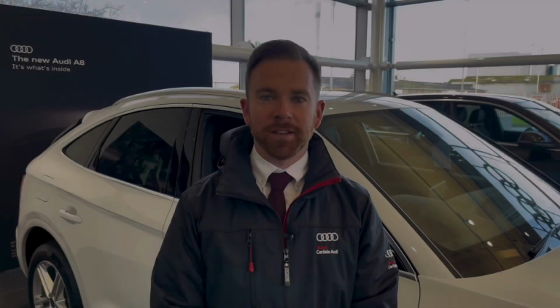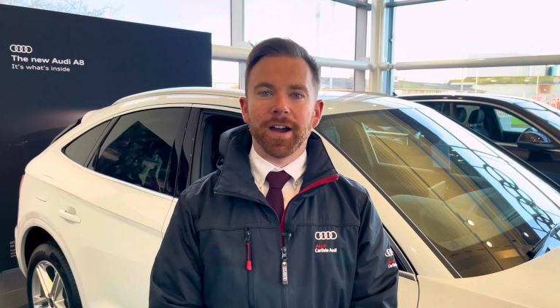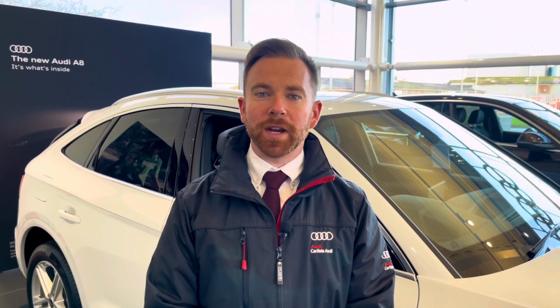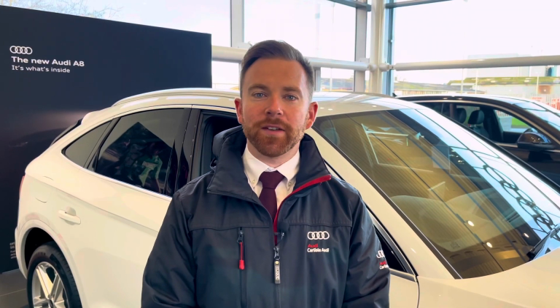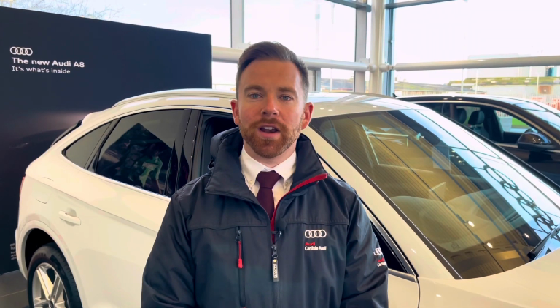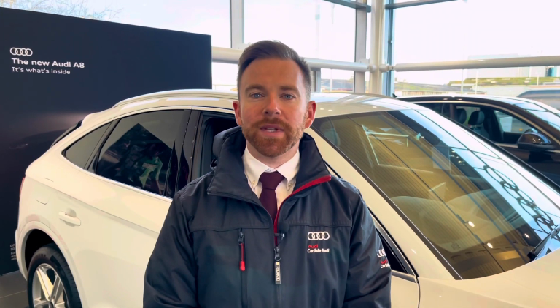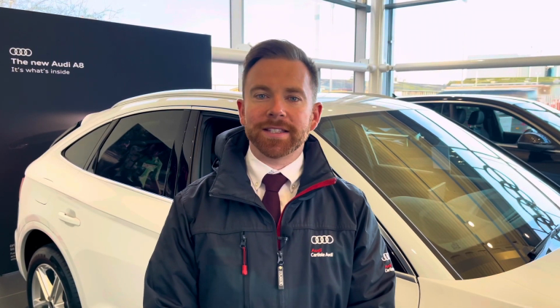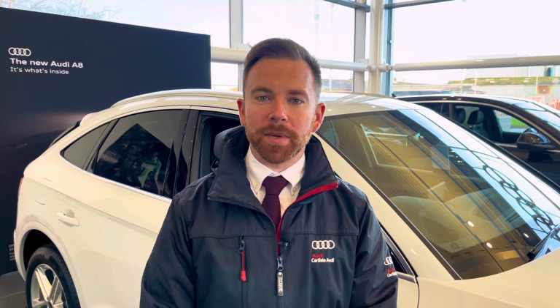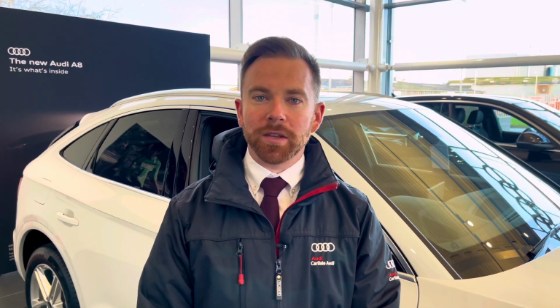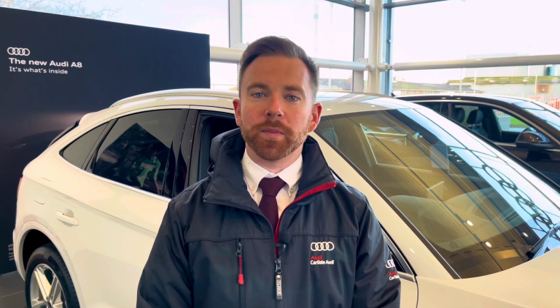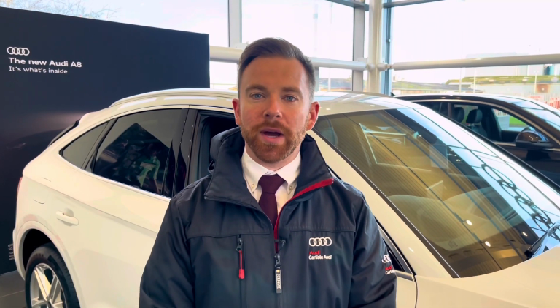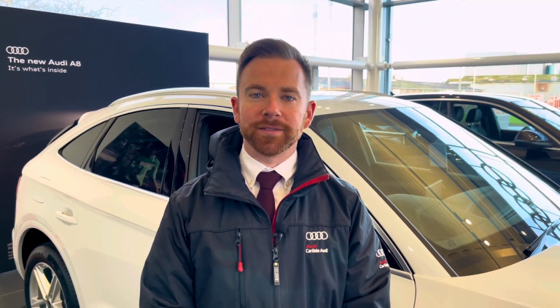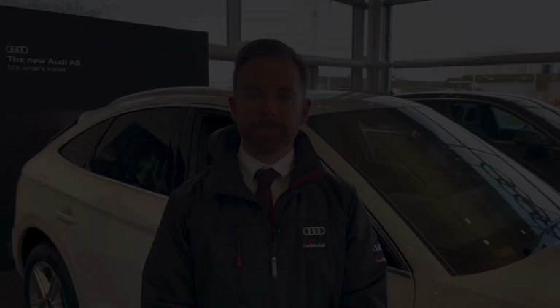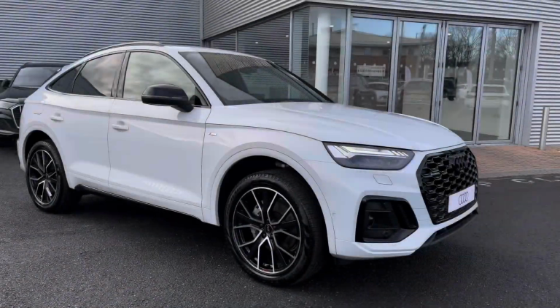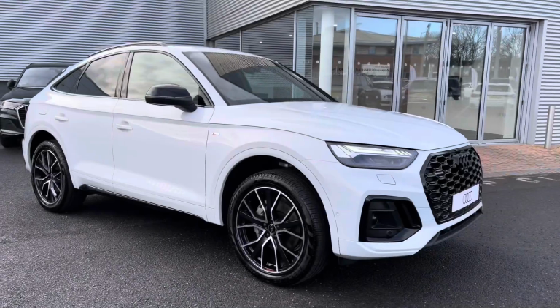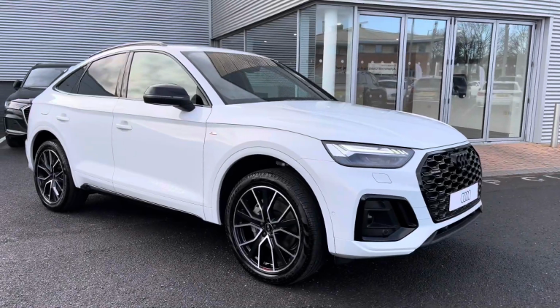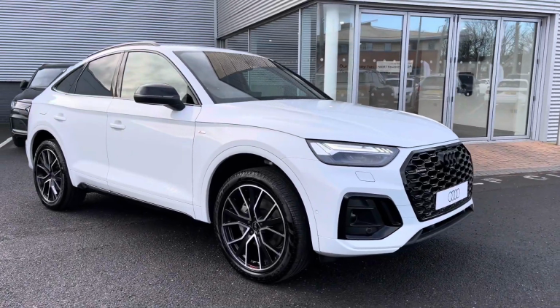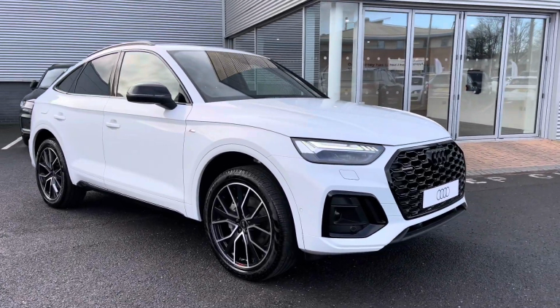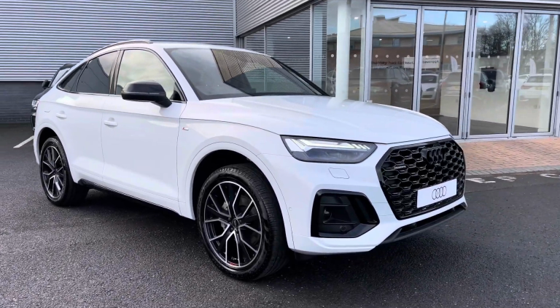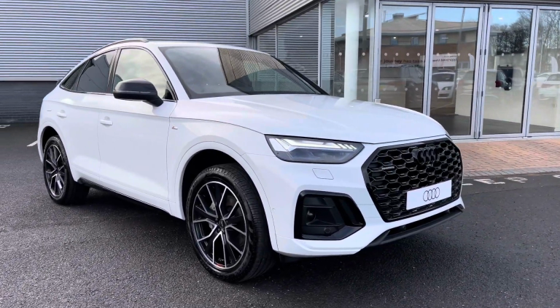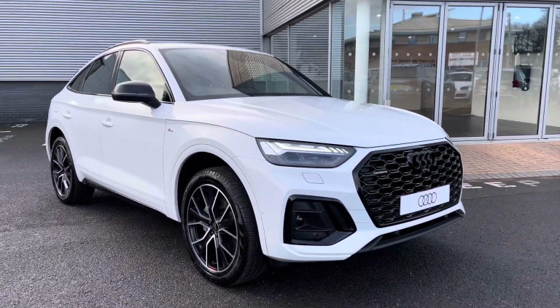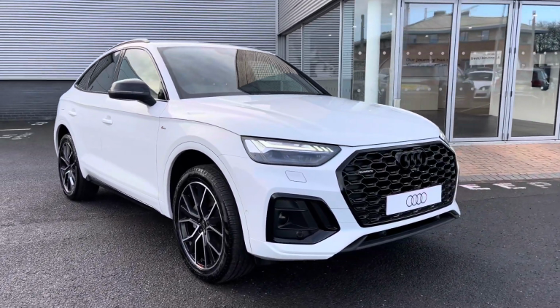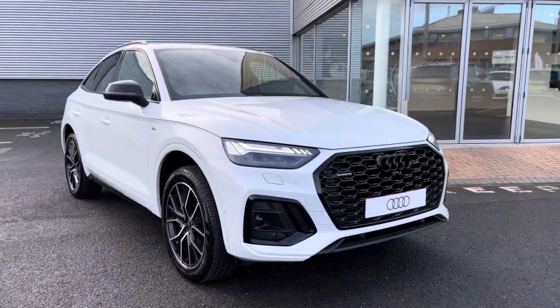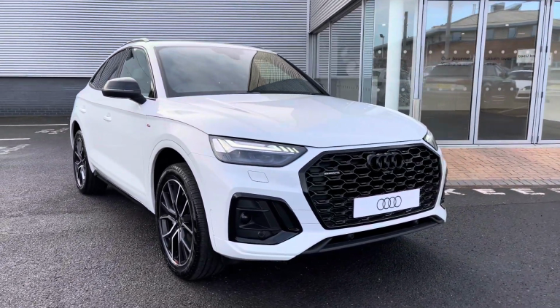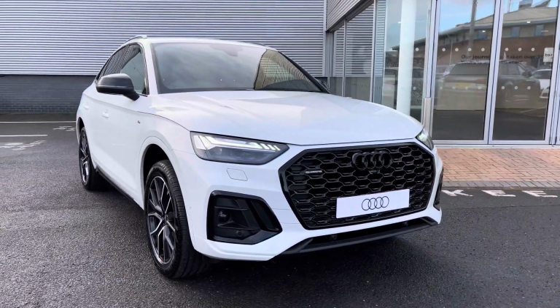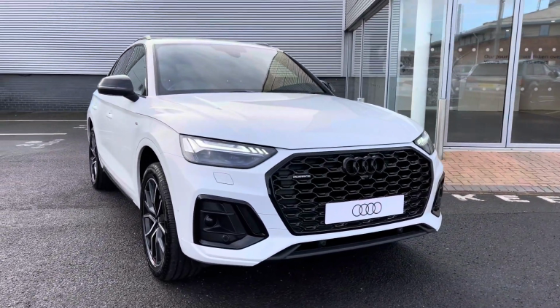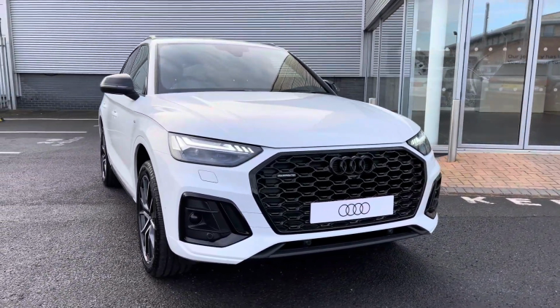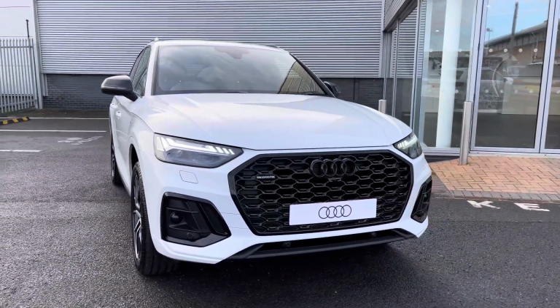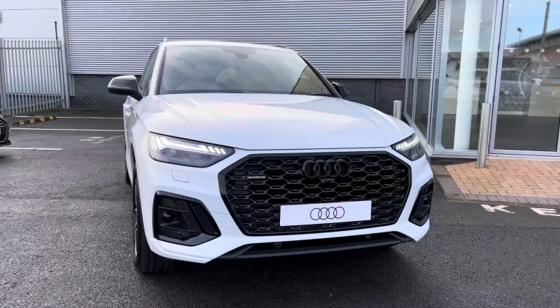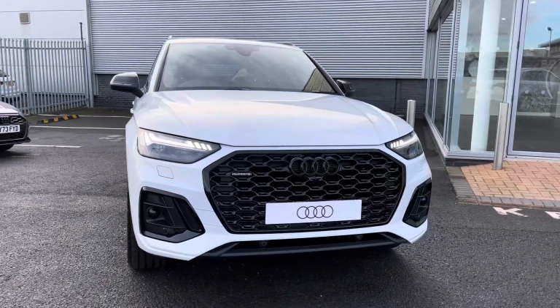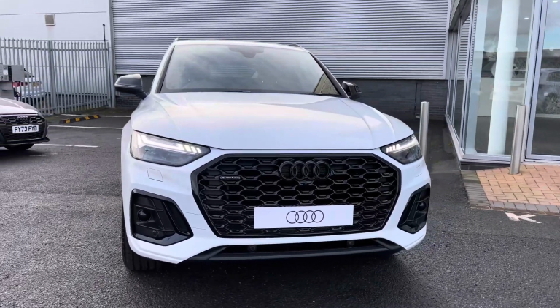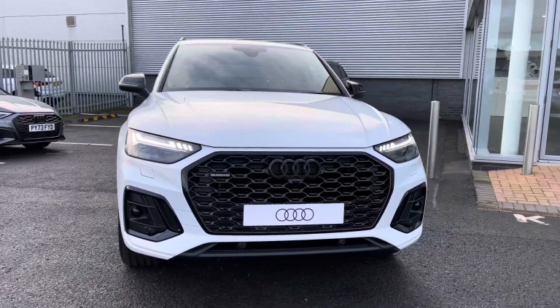Hi there, my name is Dan from Carlisle Audi and today I'll be taking you around this brand new Audi. Here we have this lovely example of a Q5 Sportback Black Edition 40 TDI Quattro, finished in Glacier White Metallic paintwork.